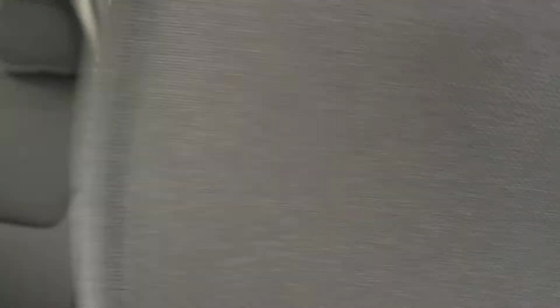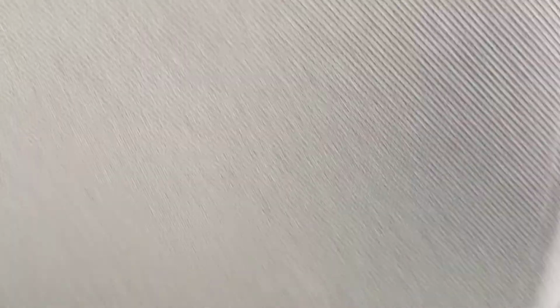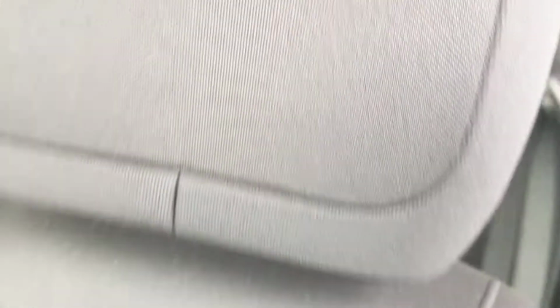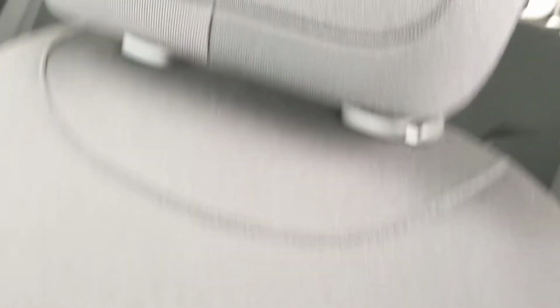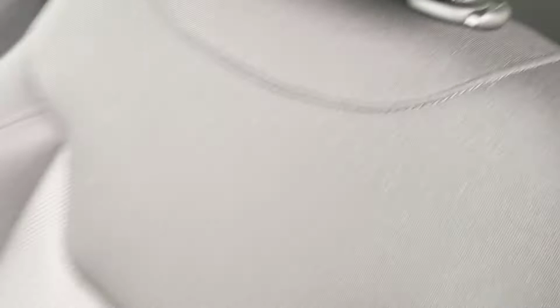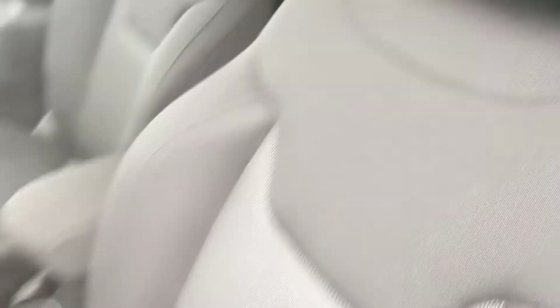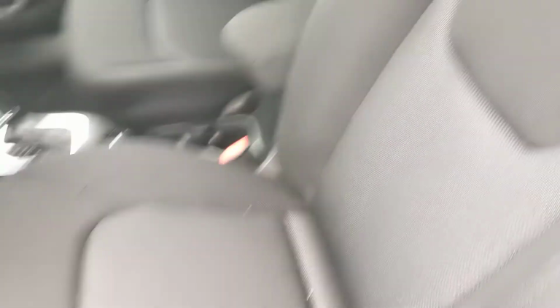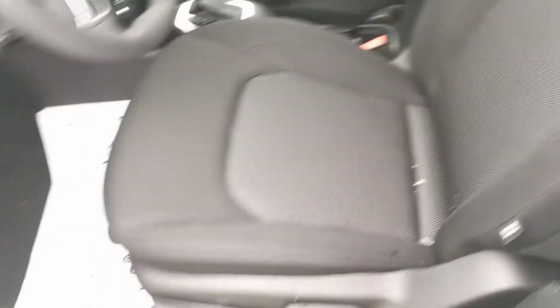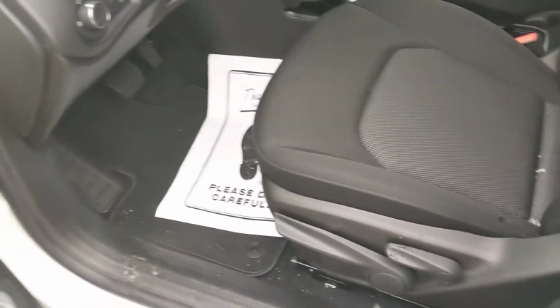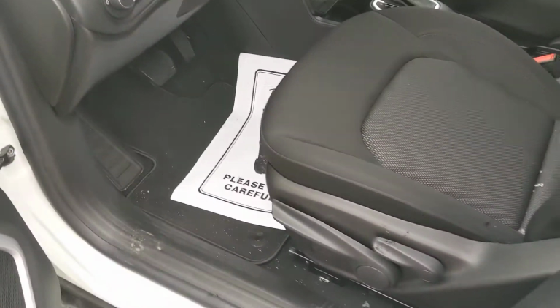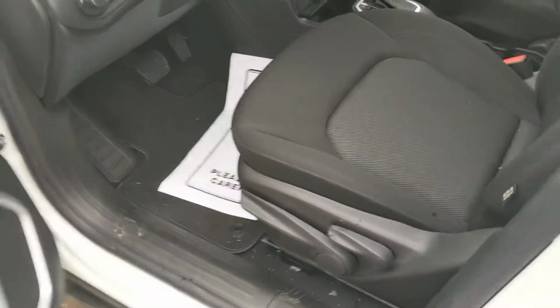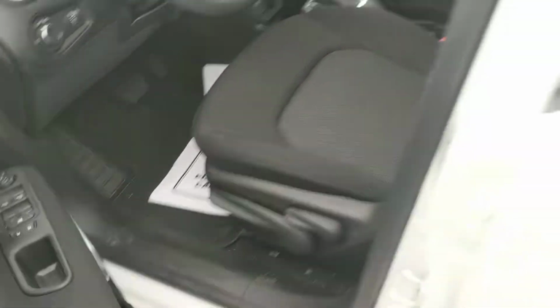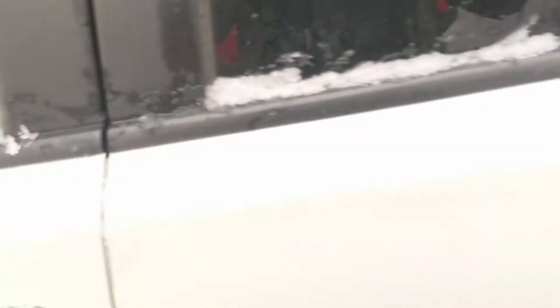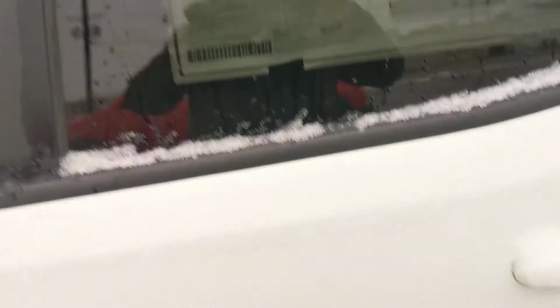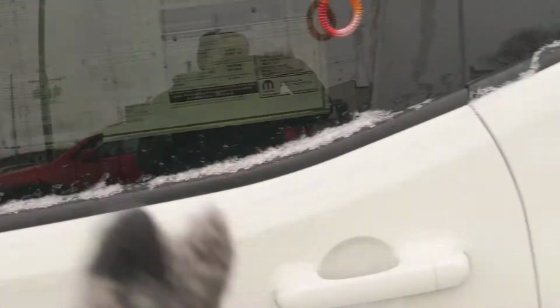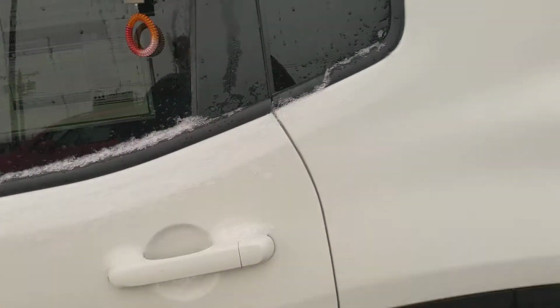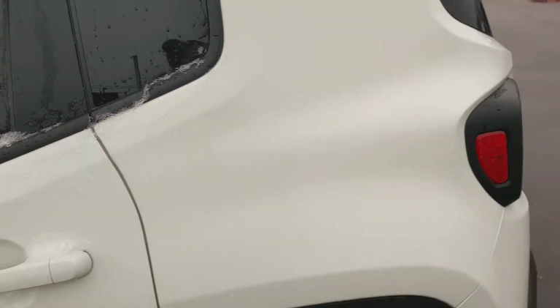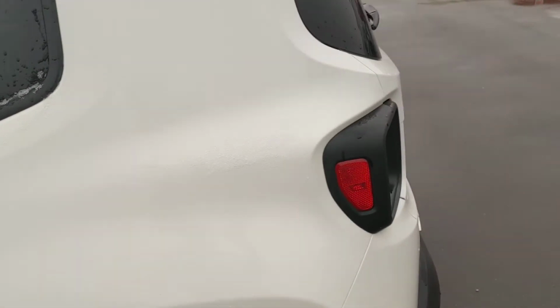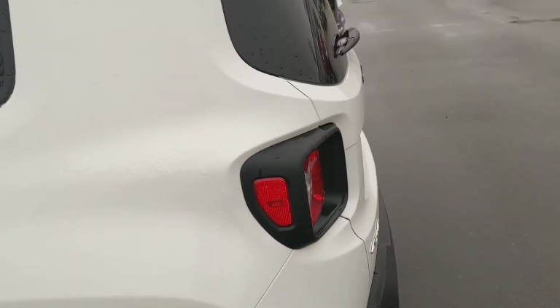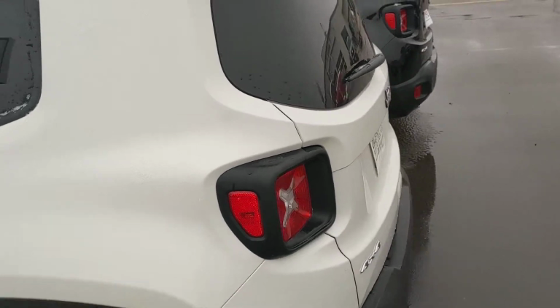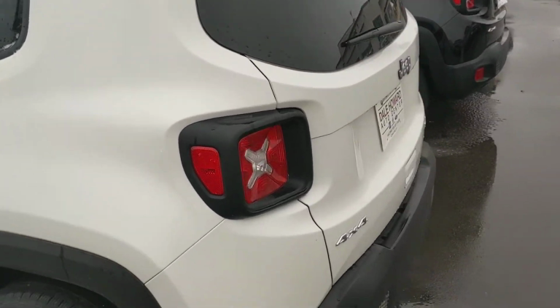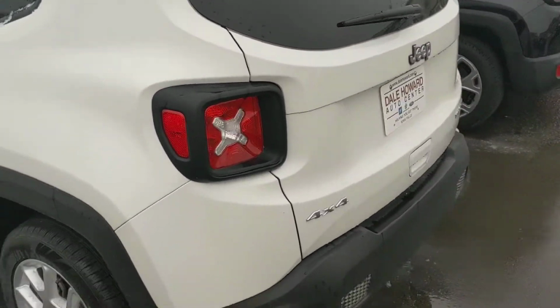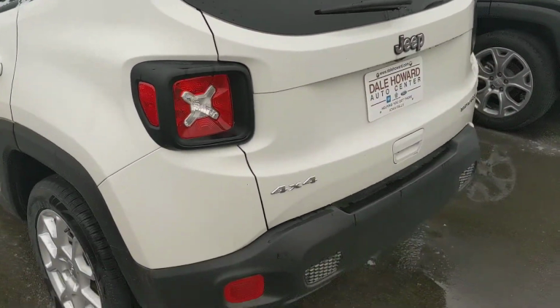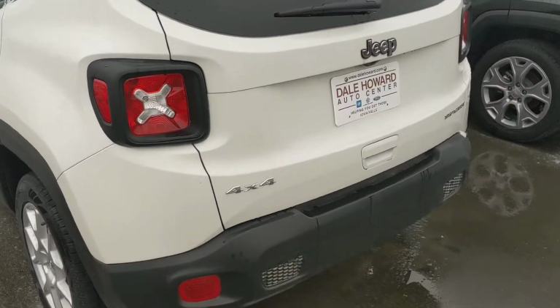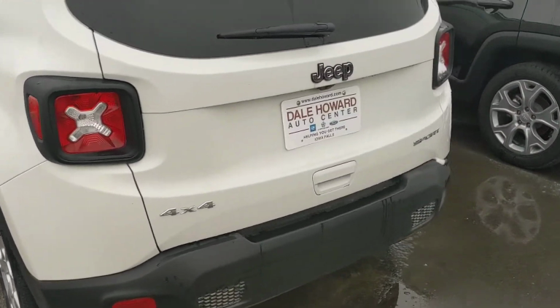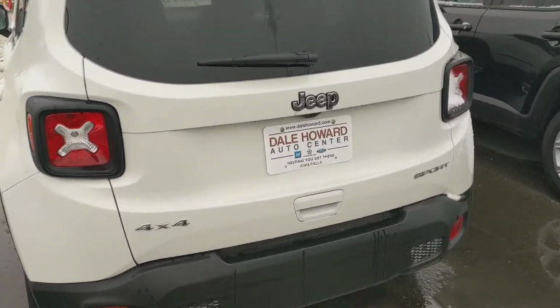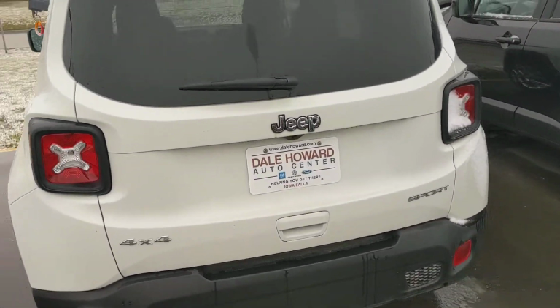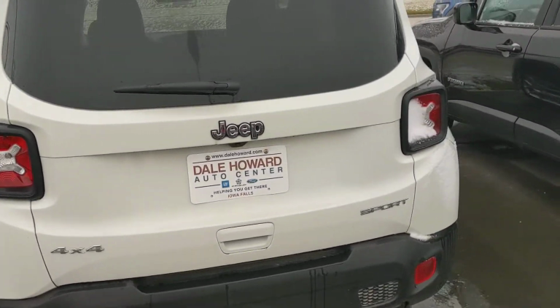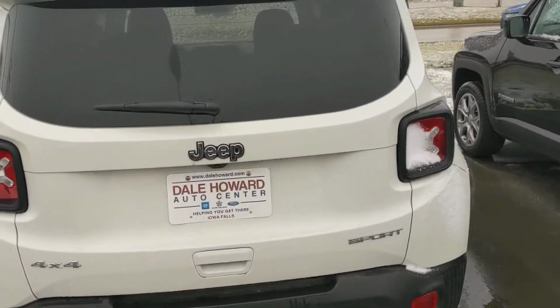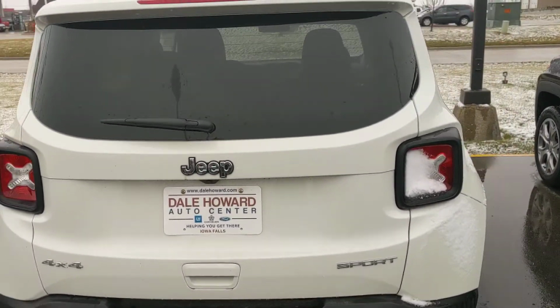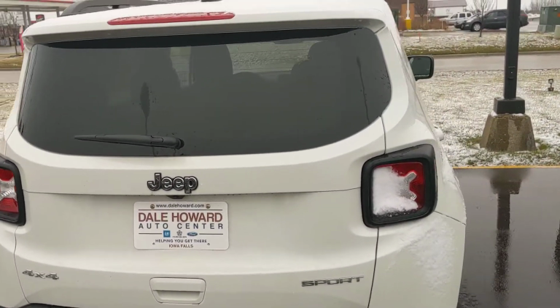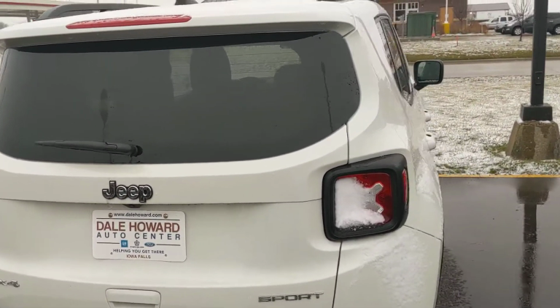Really spacious on the interior for the compact size SUV. Got a great four-wheel drive vehicle, really good gas mileage as well for an SUV, which is always nice. You can kind of have the best of both worlds.